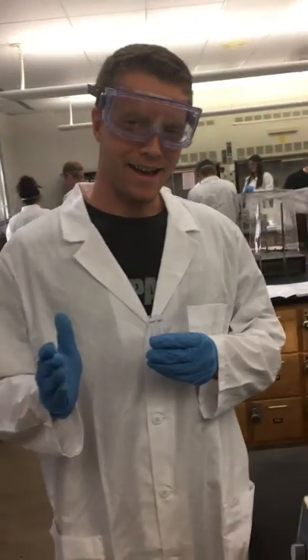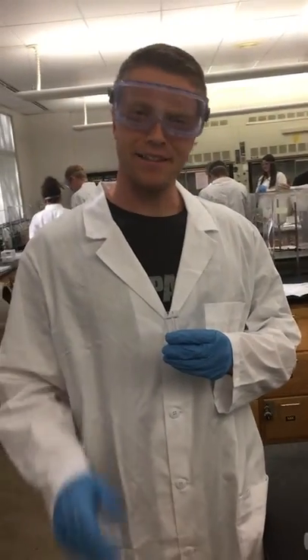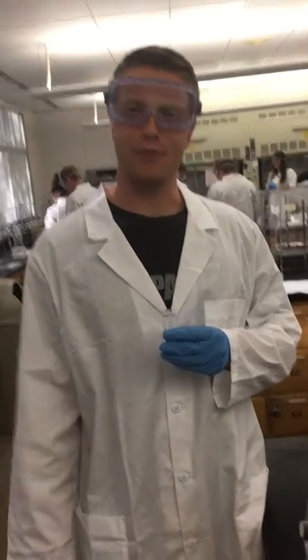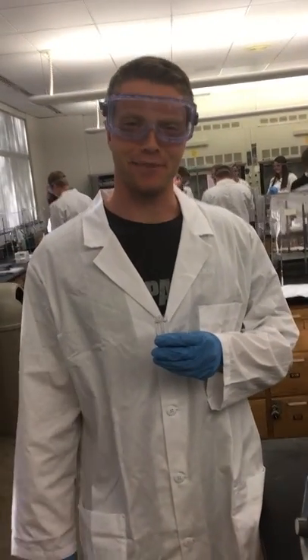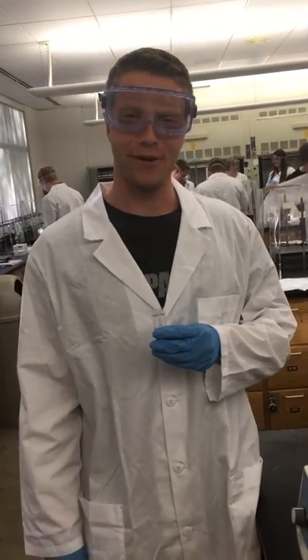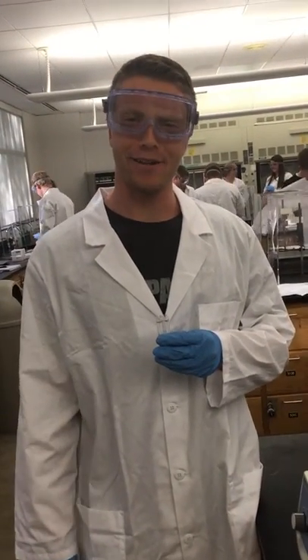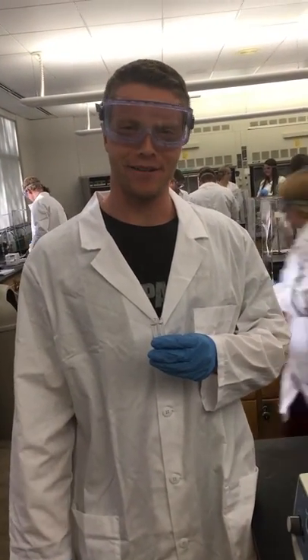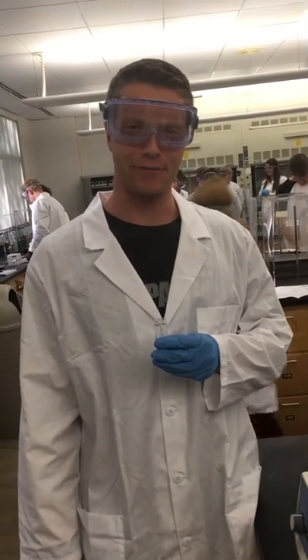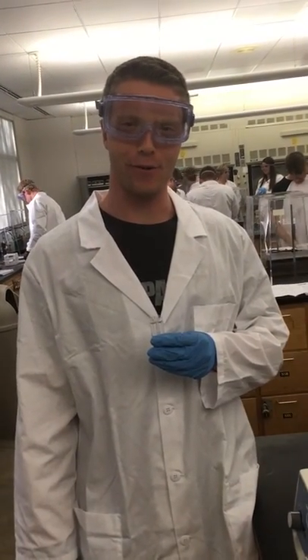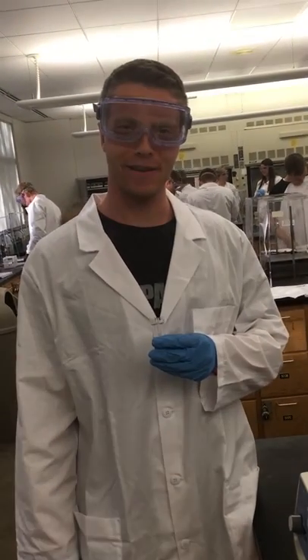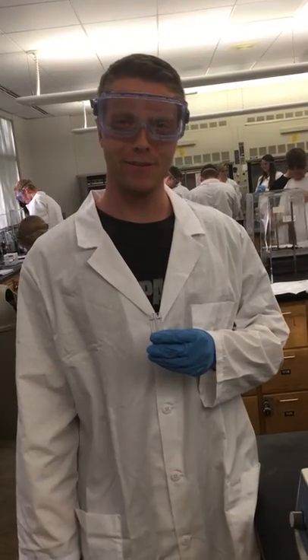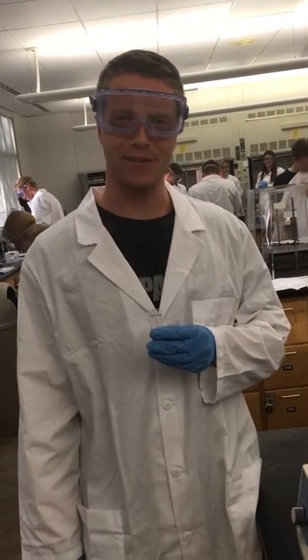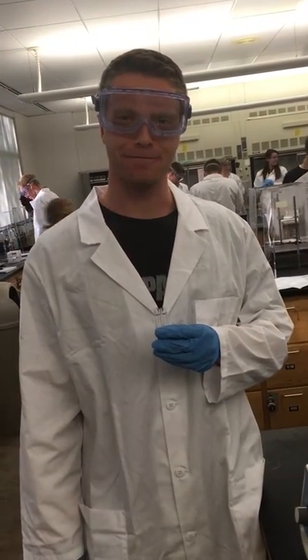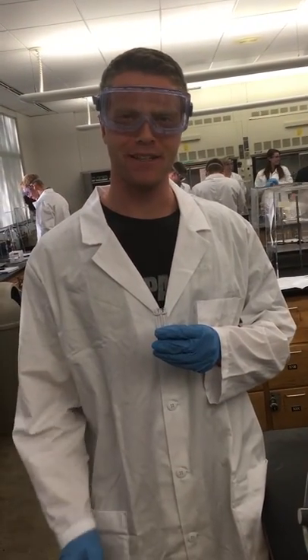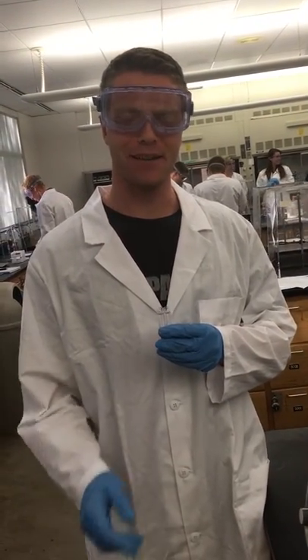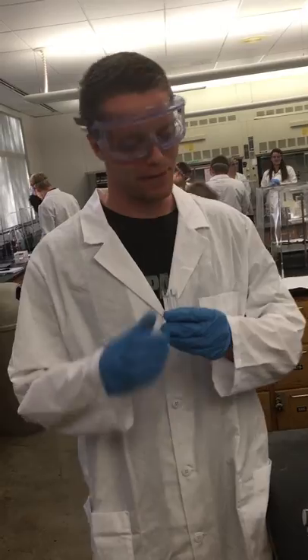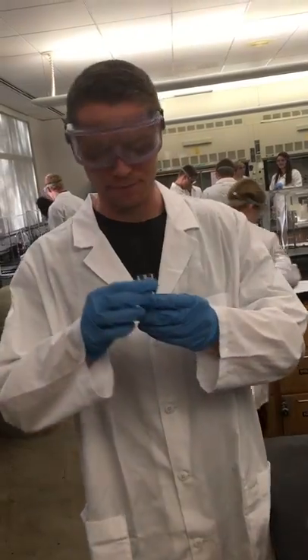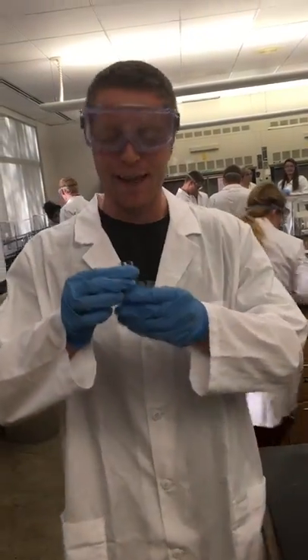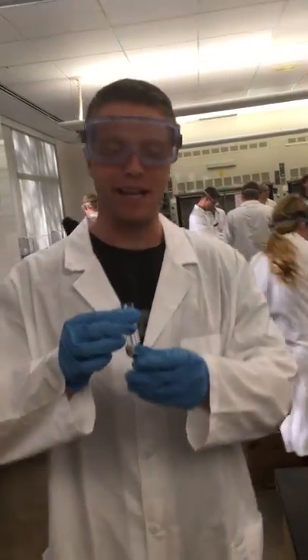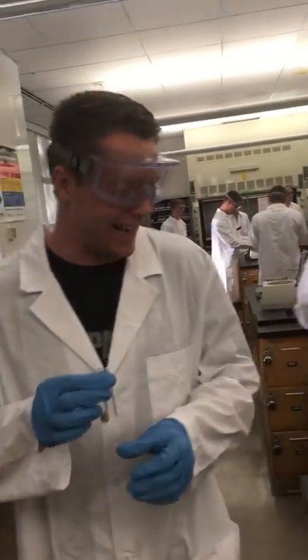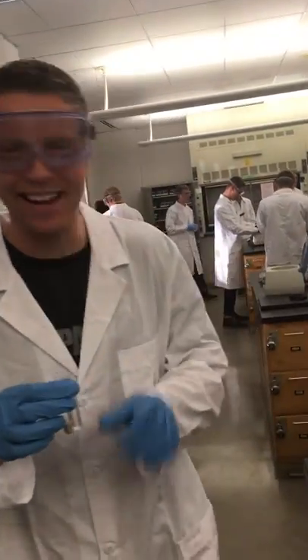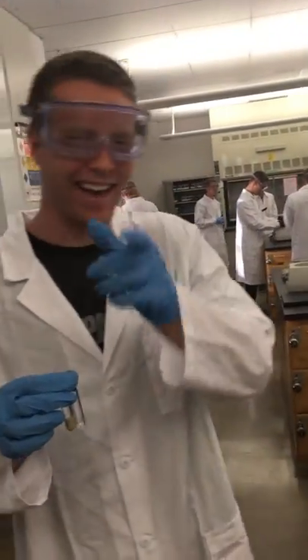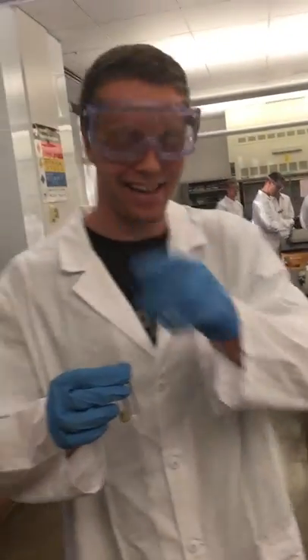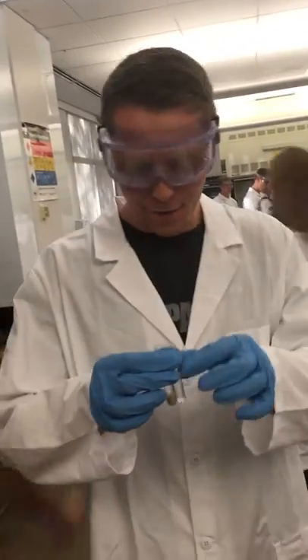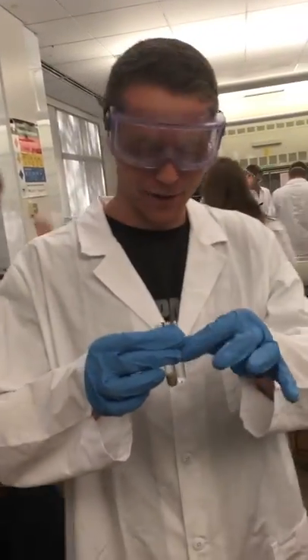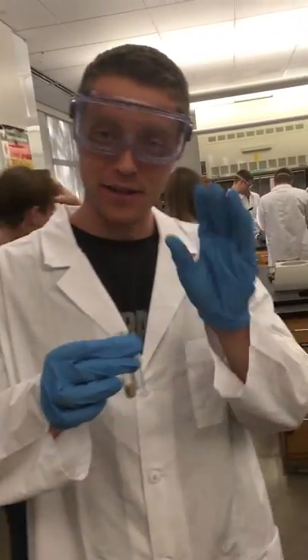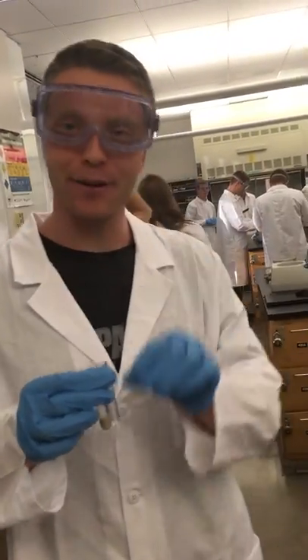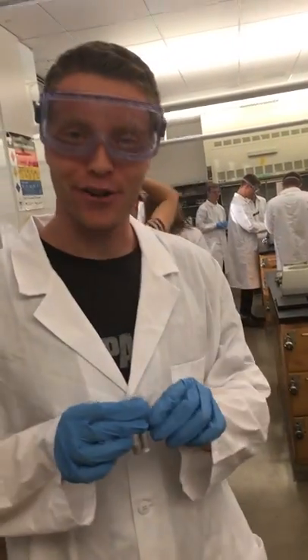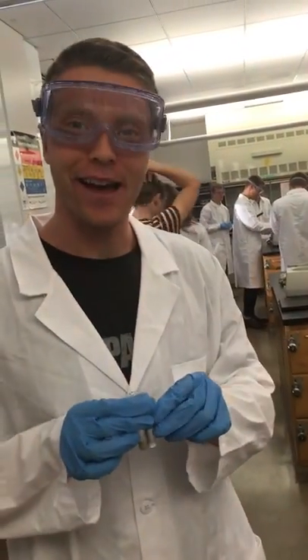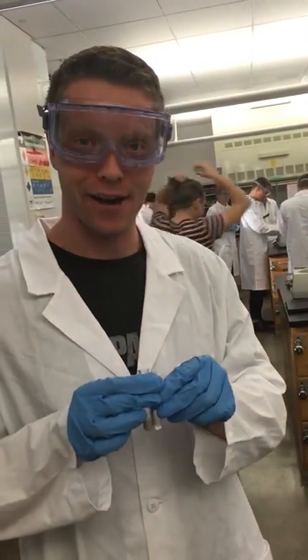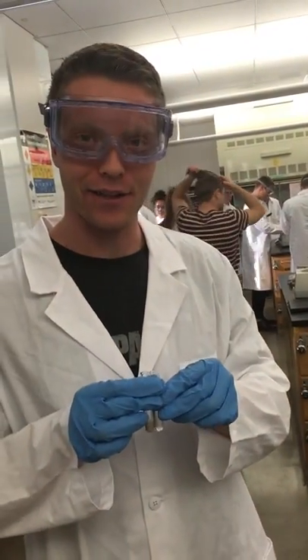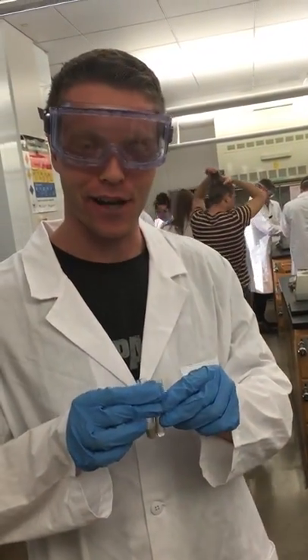Hi, this is Weston Murdoch, section 4 of this band. Am I saying that right? Banish? Anyways, today we're going to show you how to centrifuge.